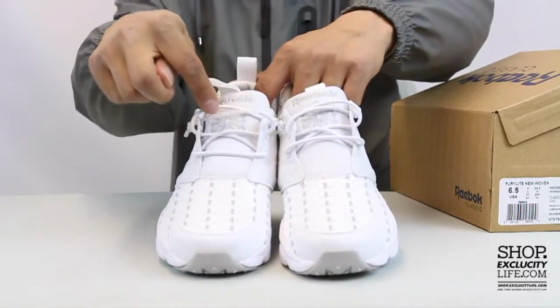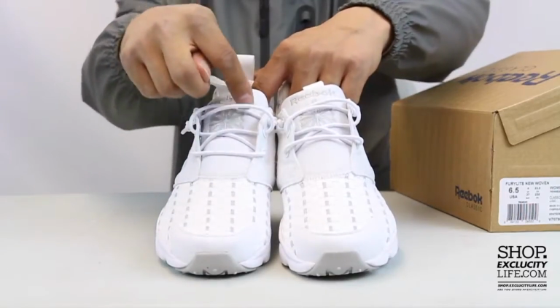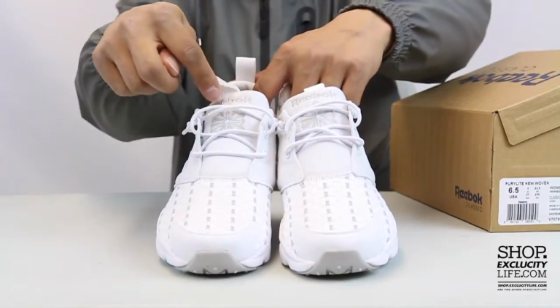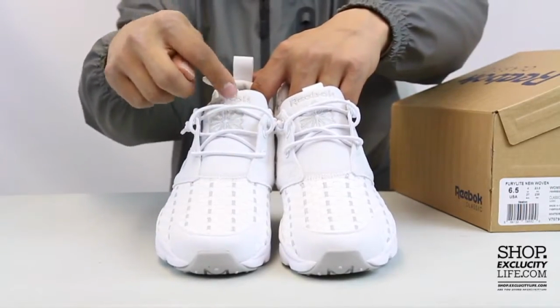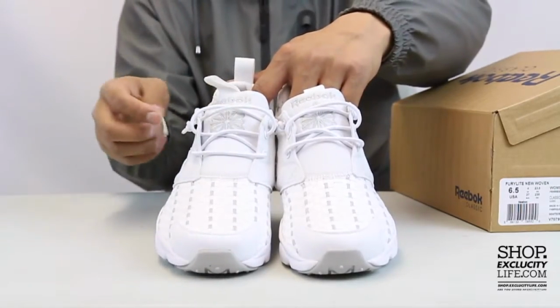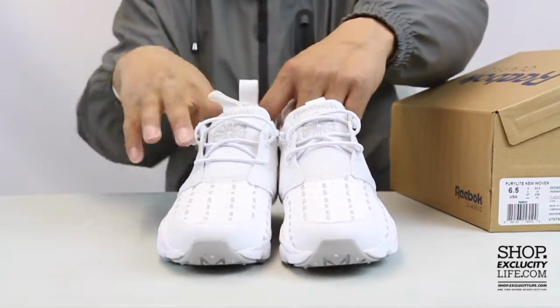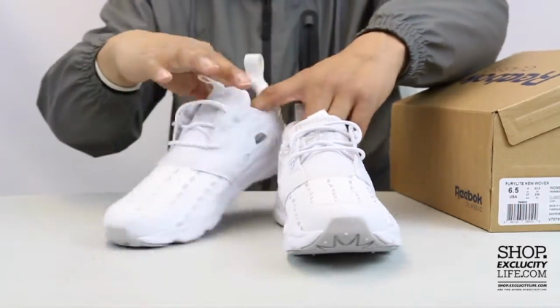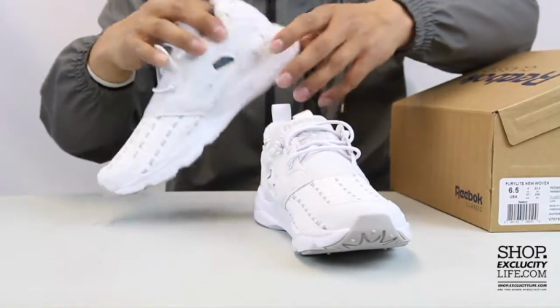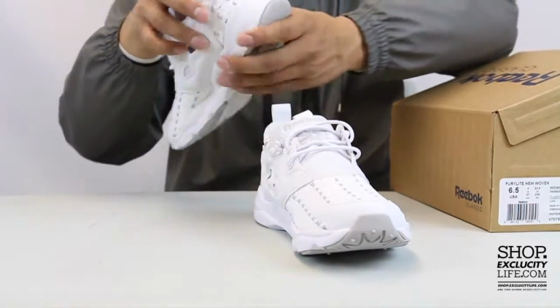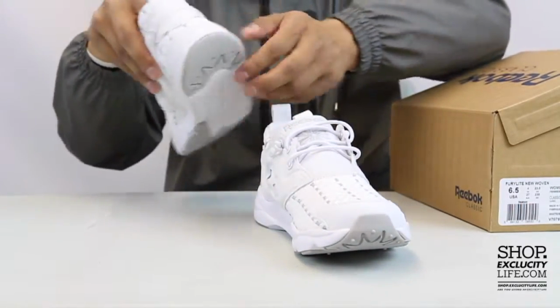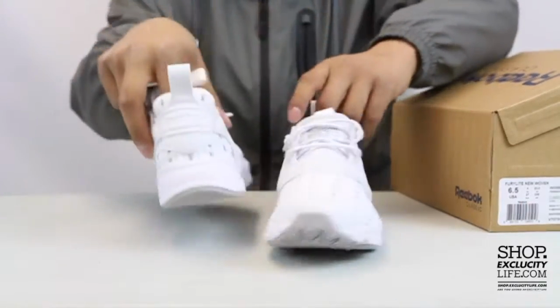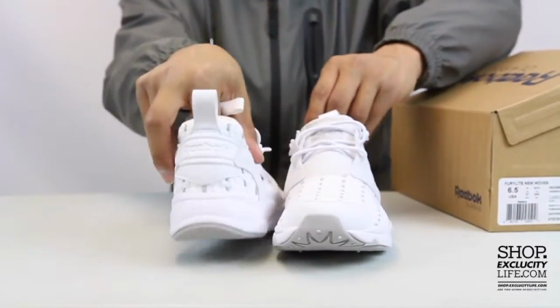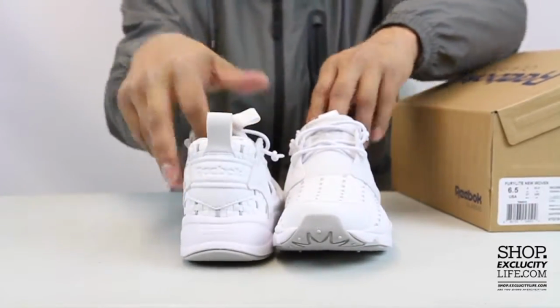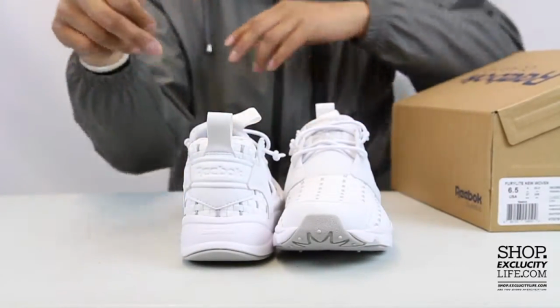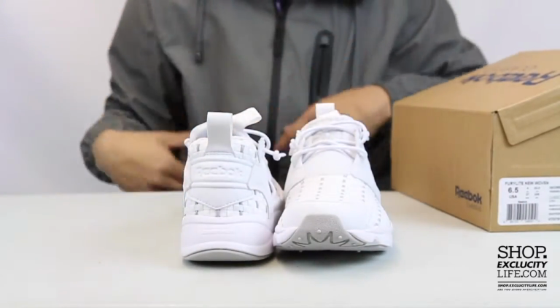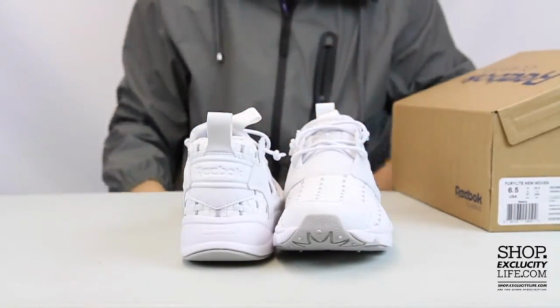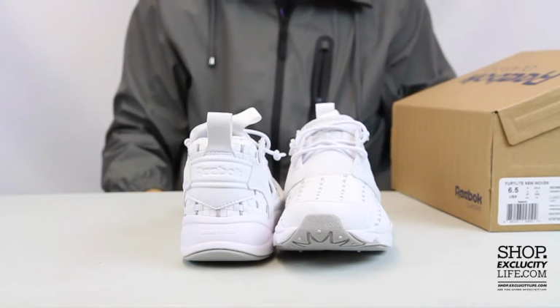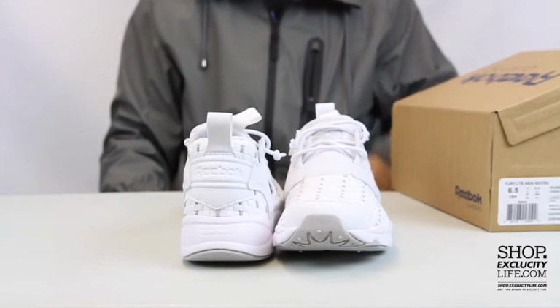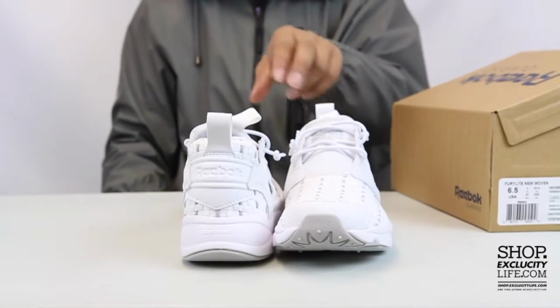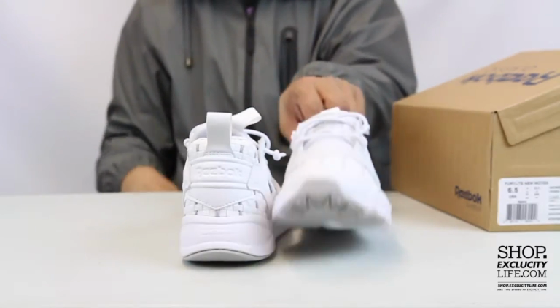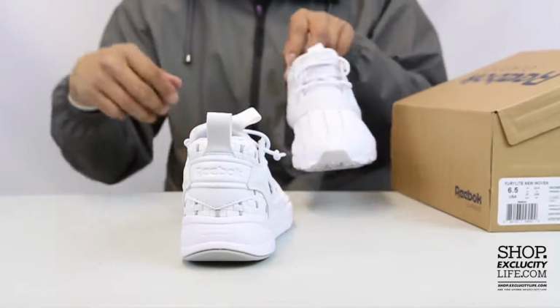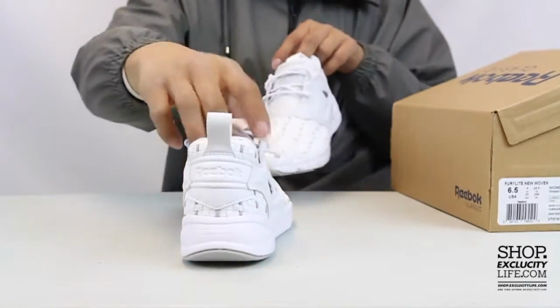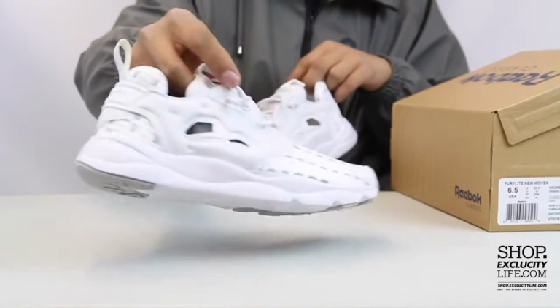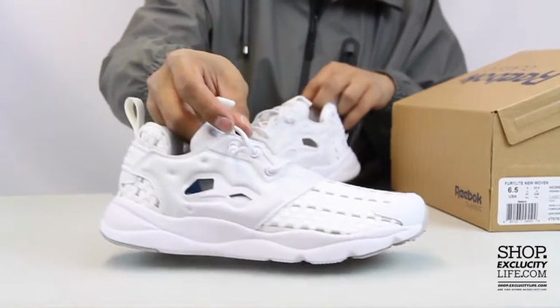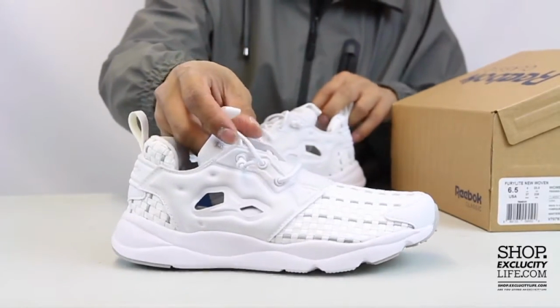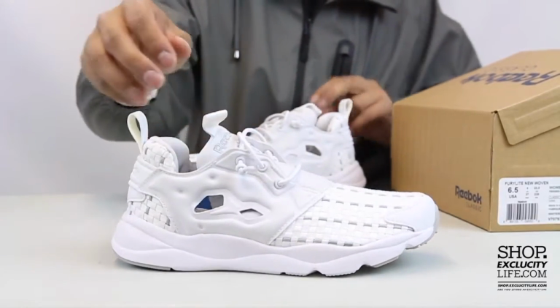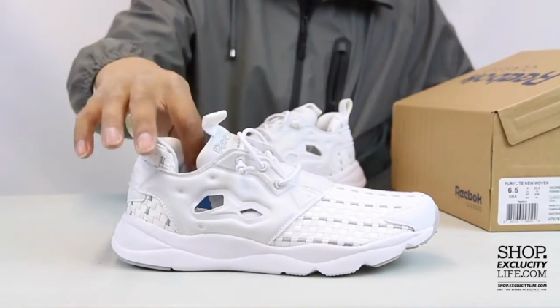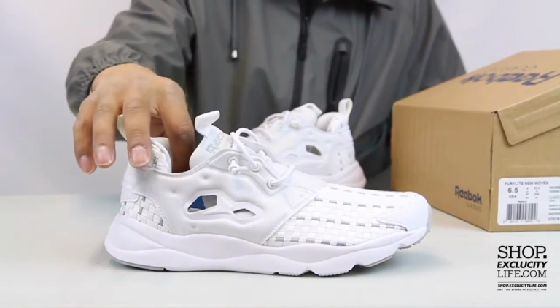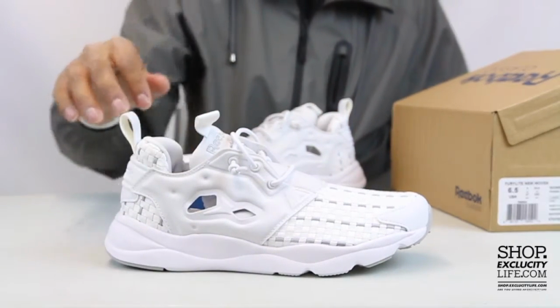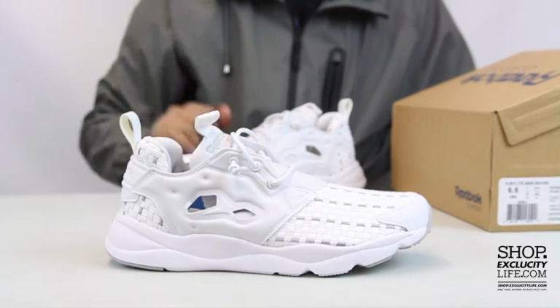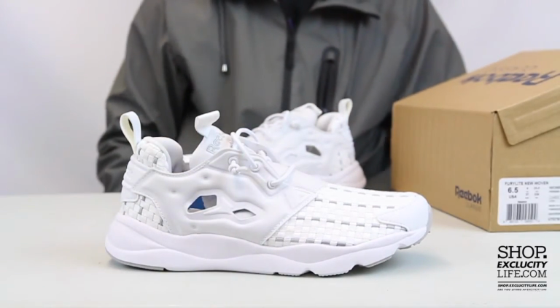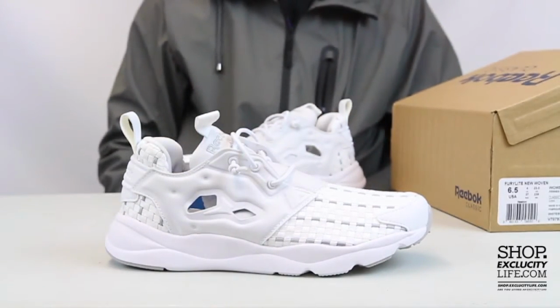Reebok logo on the tongue right over there, Reebok branding on the heel, and you got your ortholight insole on the inside to give you that extreme comfort for the summer.